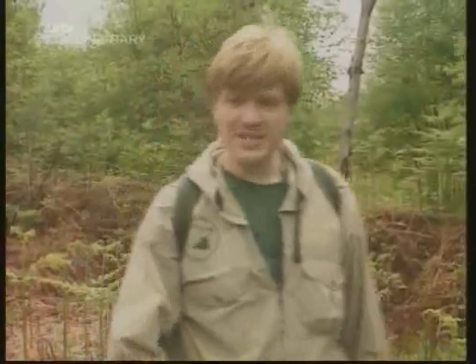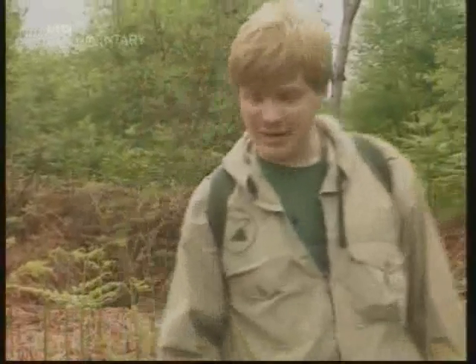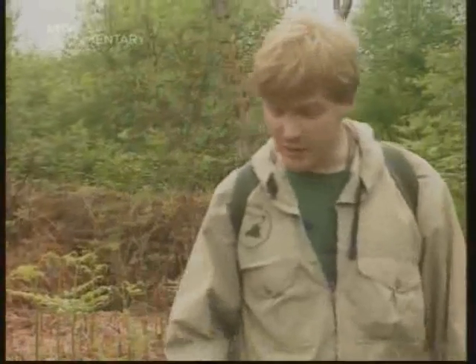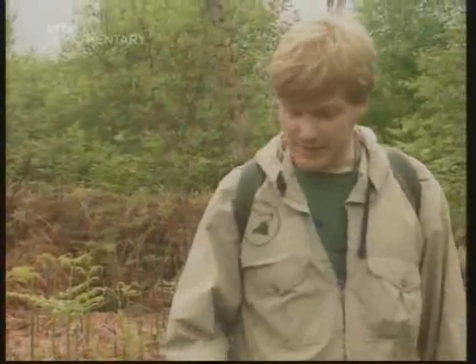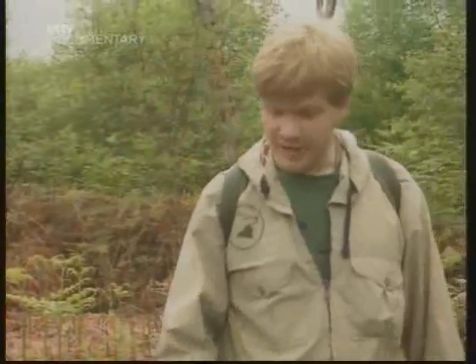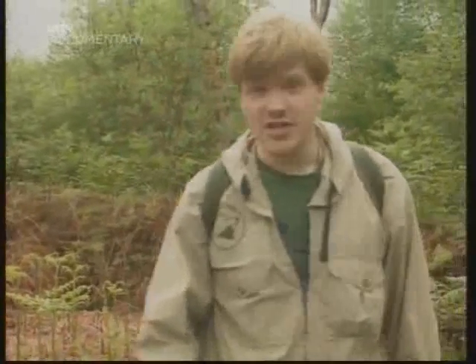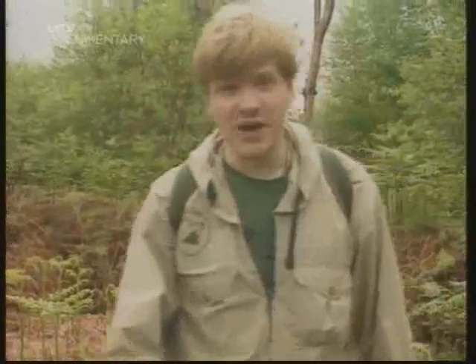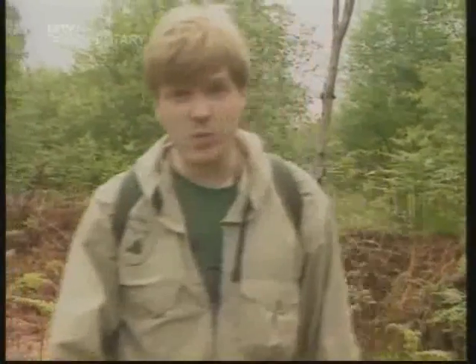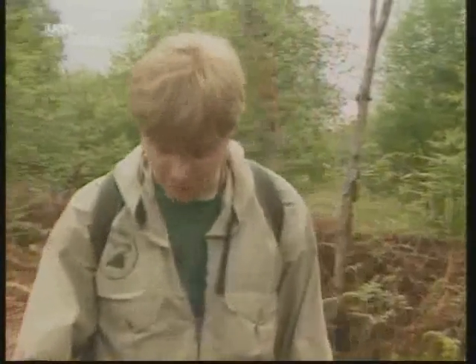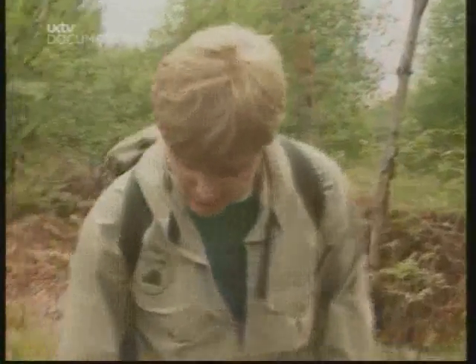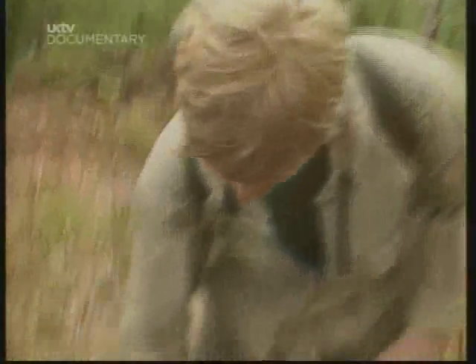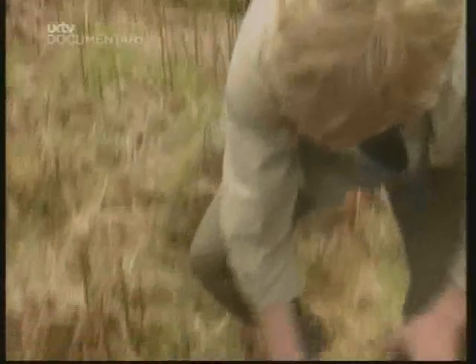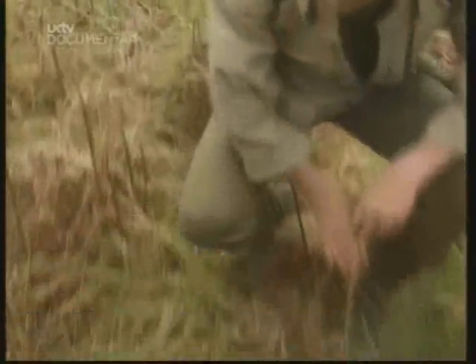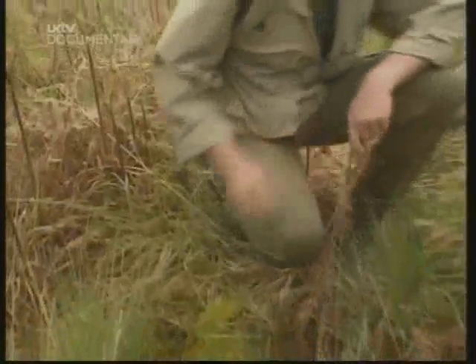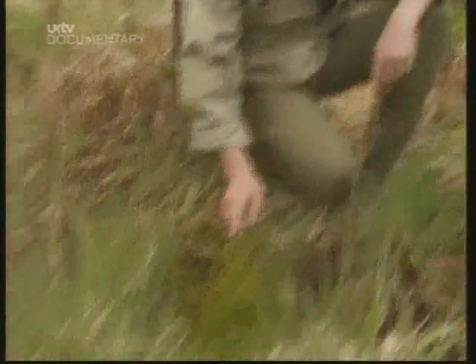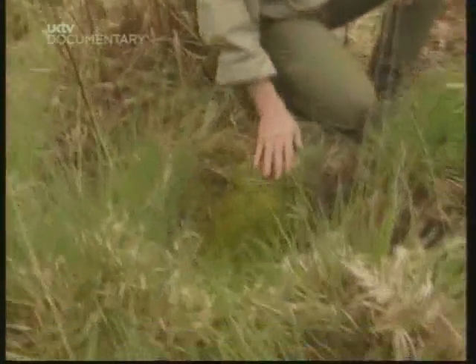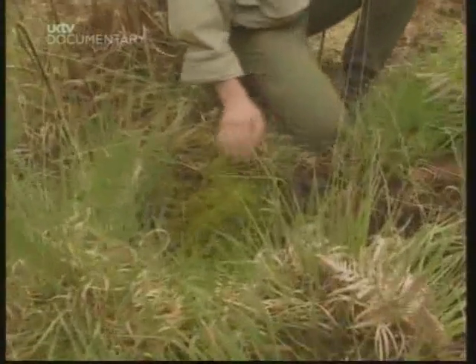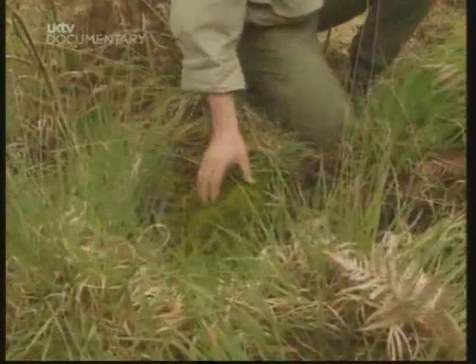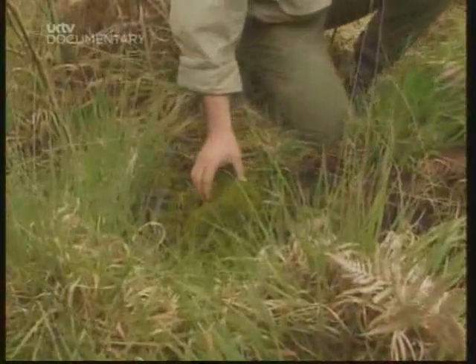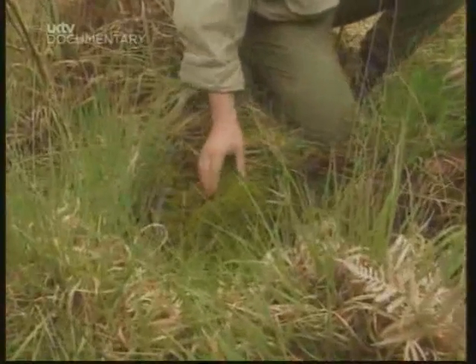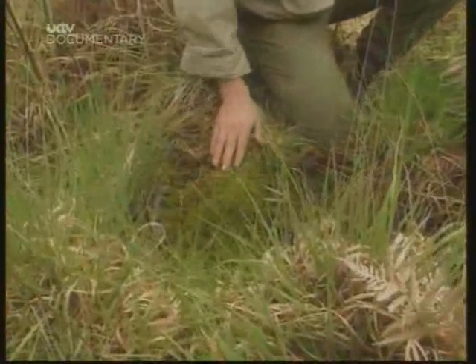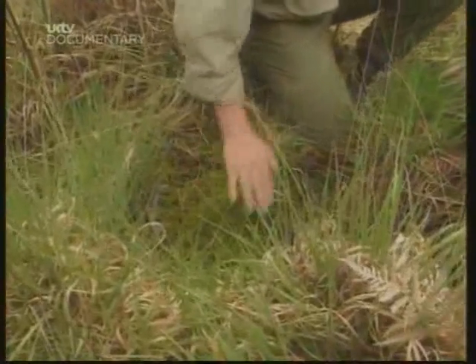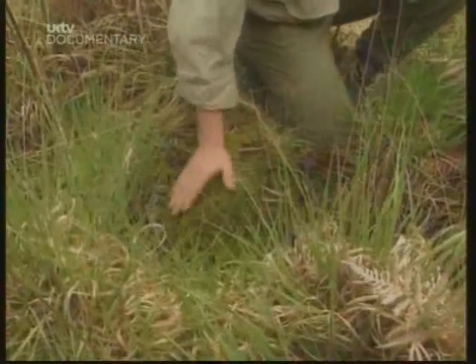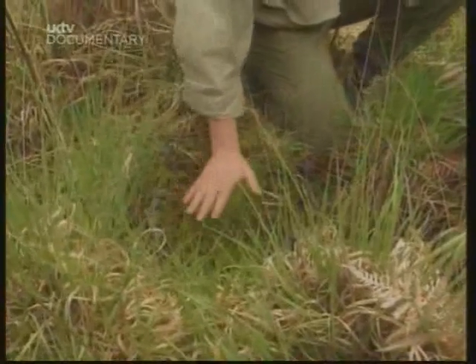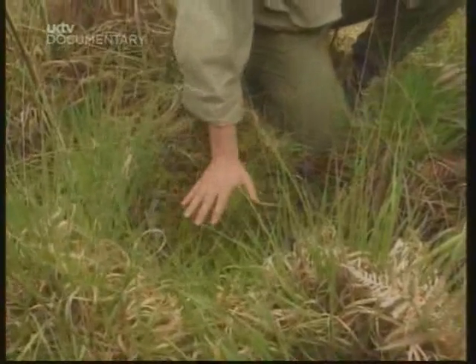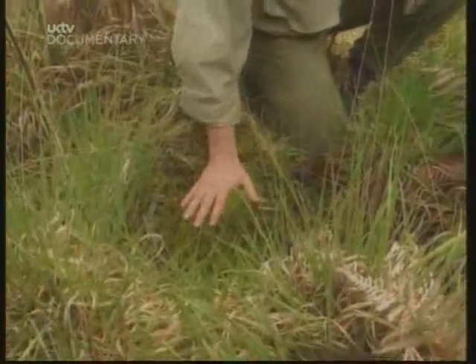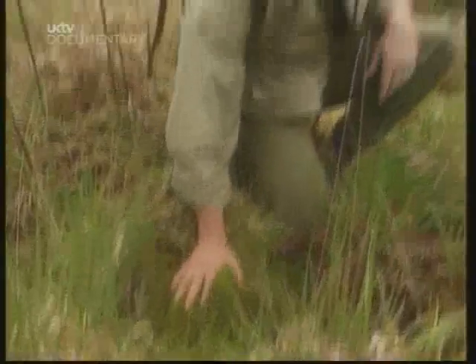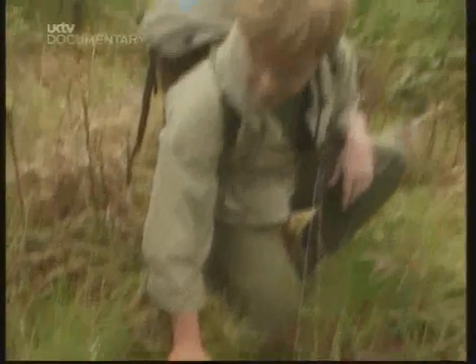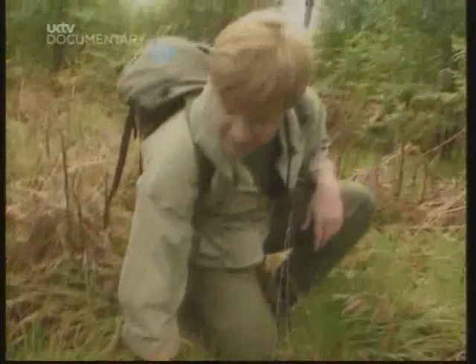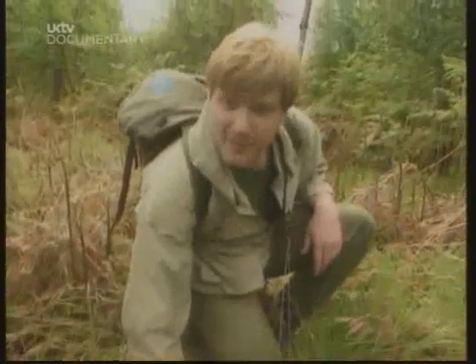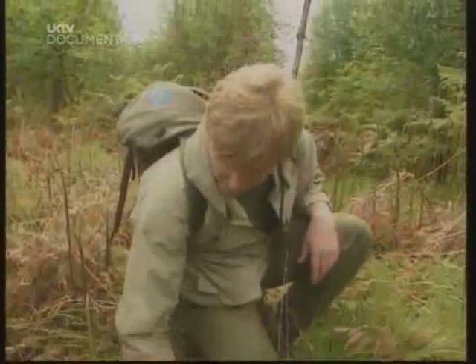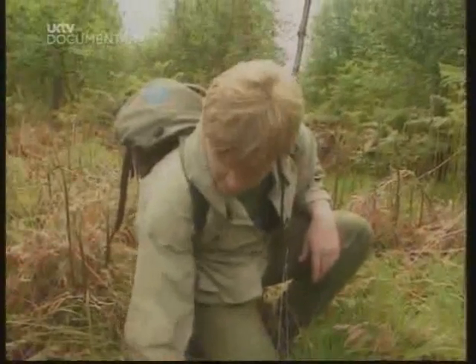Particularly, though, in boggy areas, you find this wonderful plant. This is sphagnum moss. A green, beddy jewel — looks springy like a mattress.